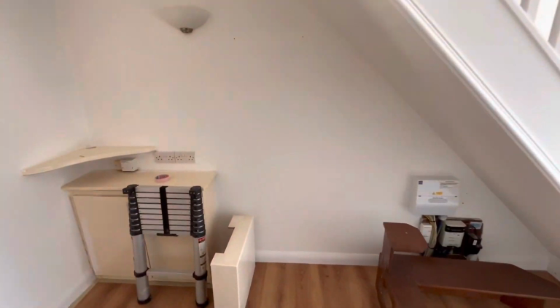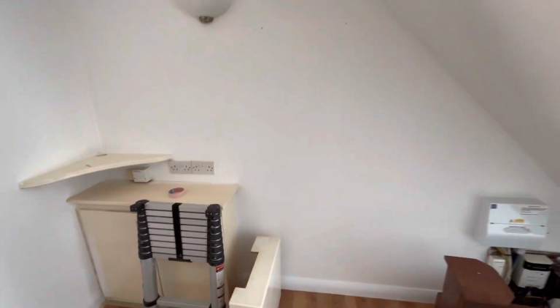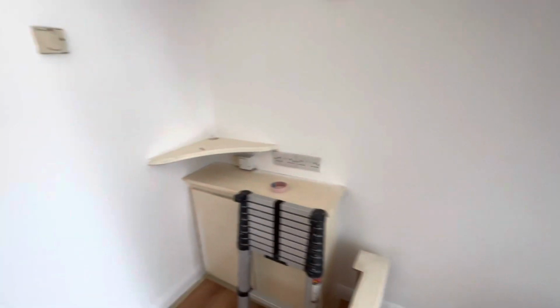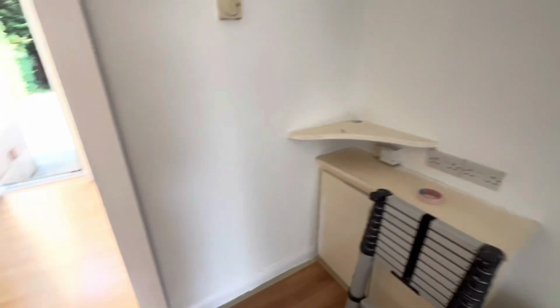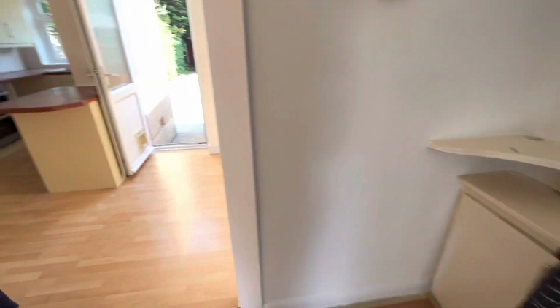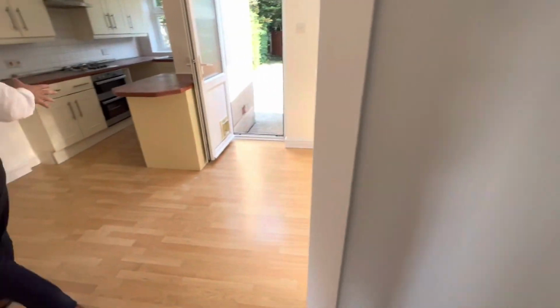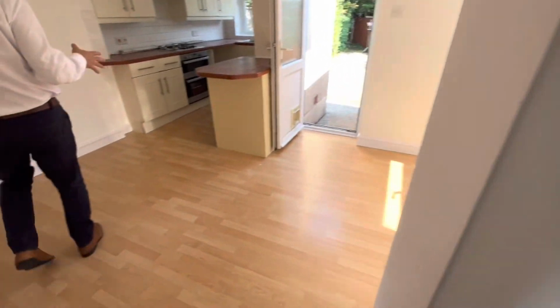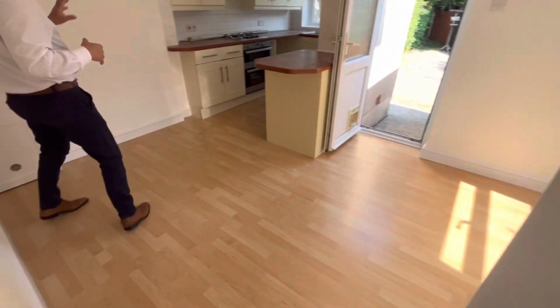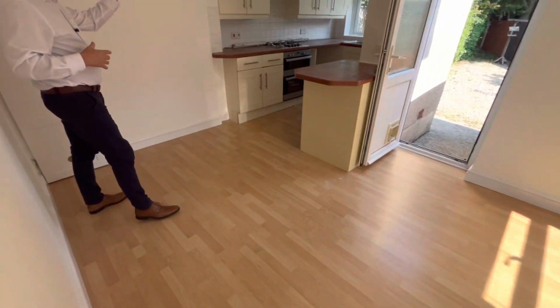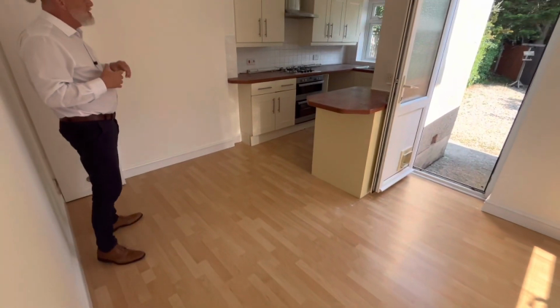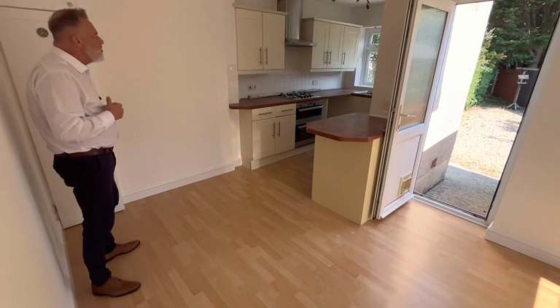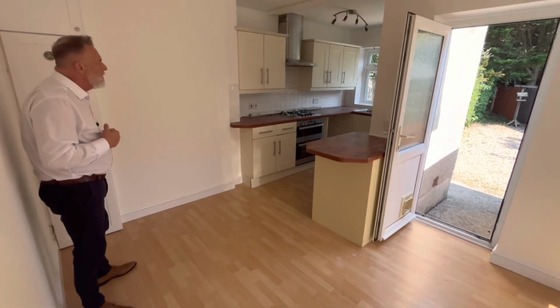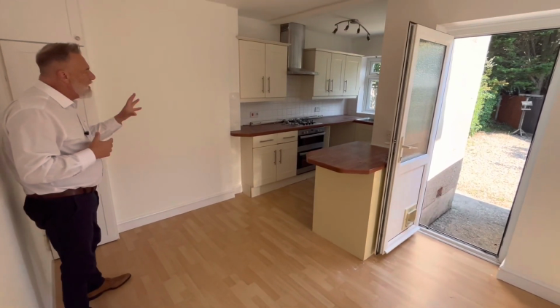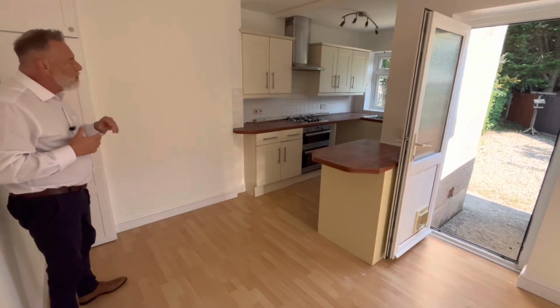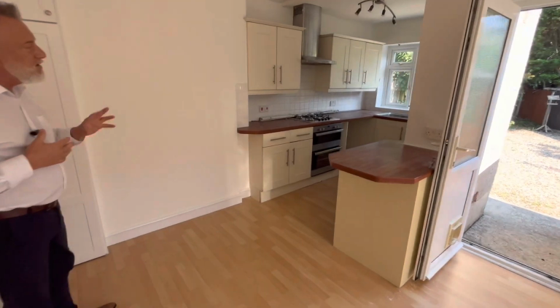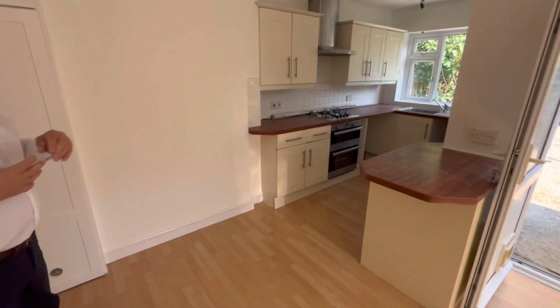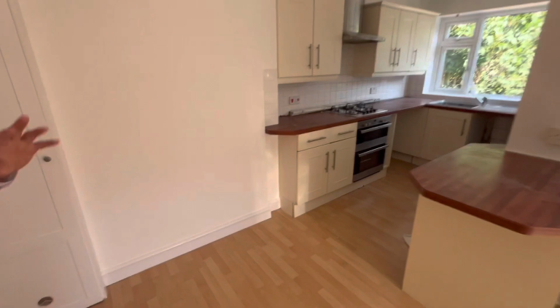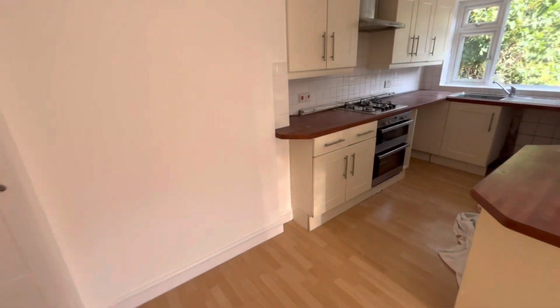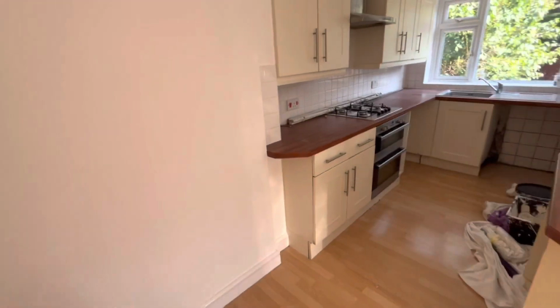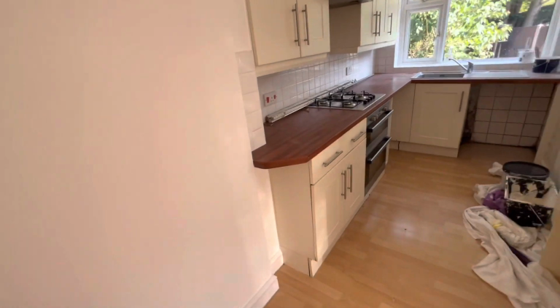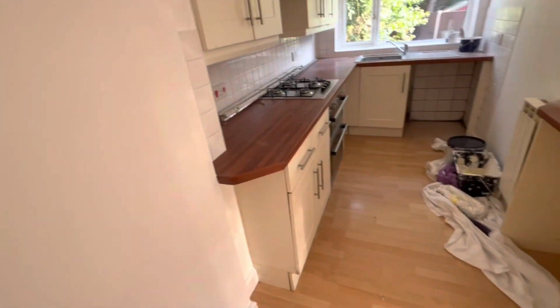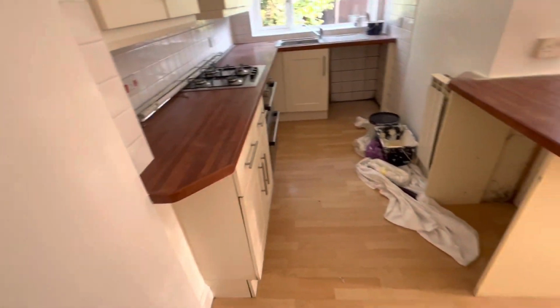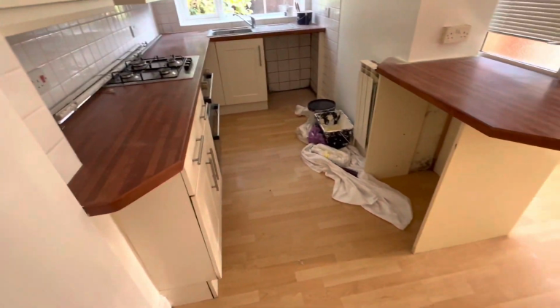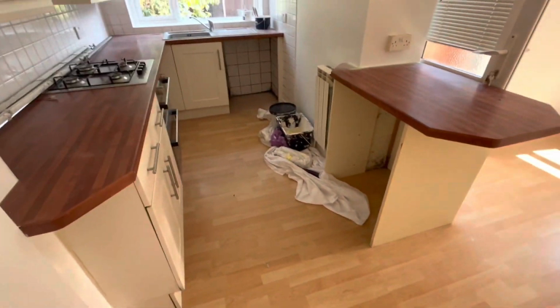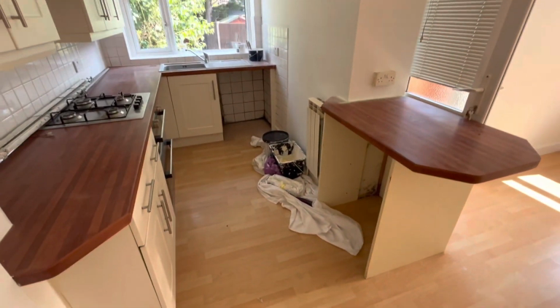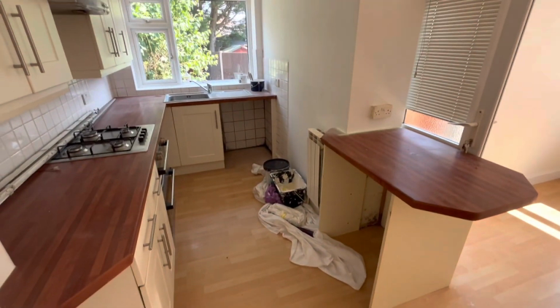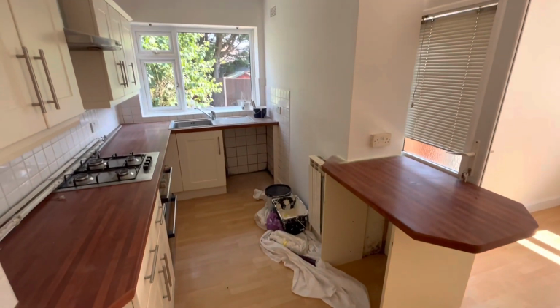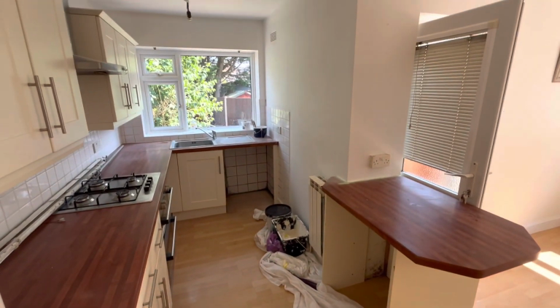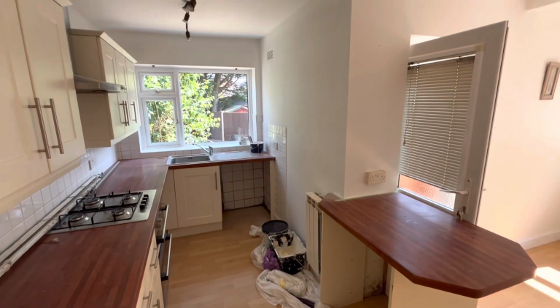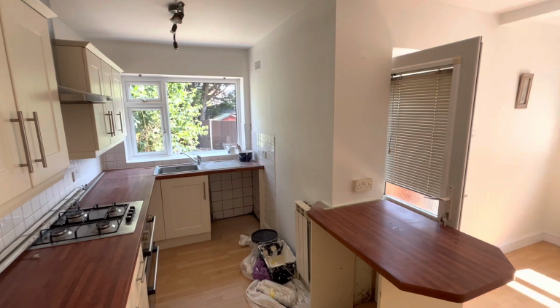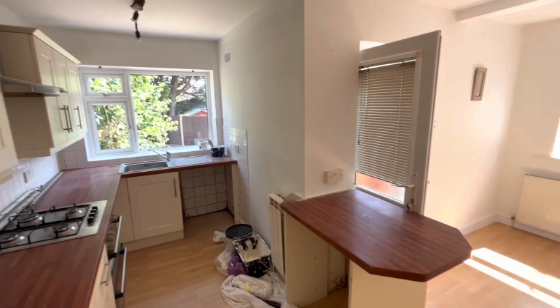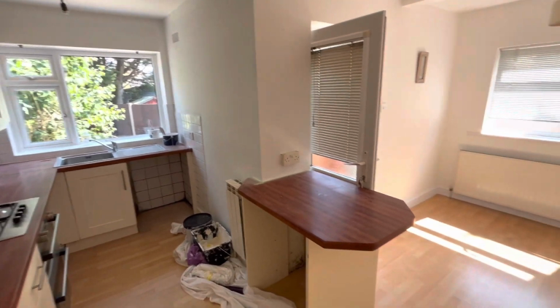Coming into a good-sized kitchen diner — we have cream-fronted kitchen units, a gas hob, double oven, and space and plumbing for your washing machine. Currently having works done to it at the moment in readiness for letting.